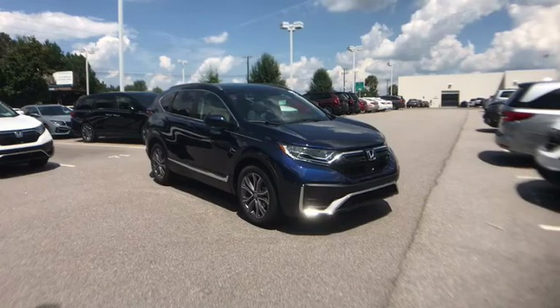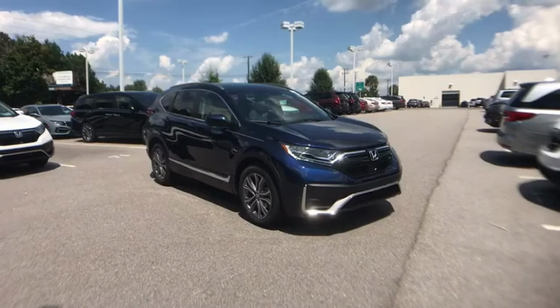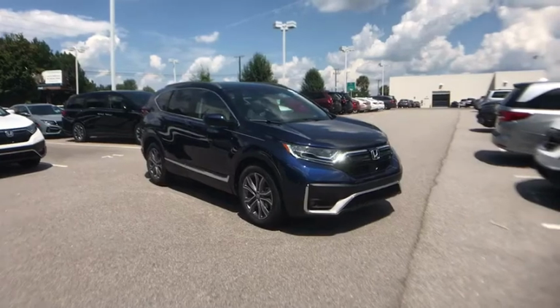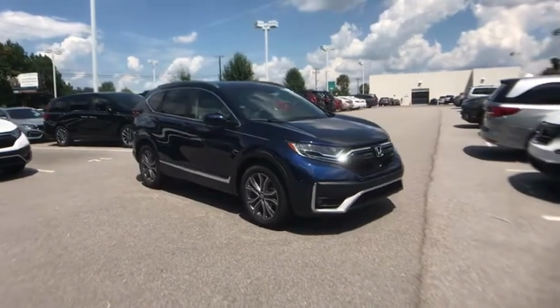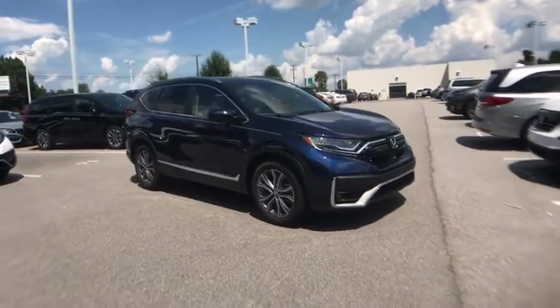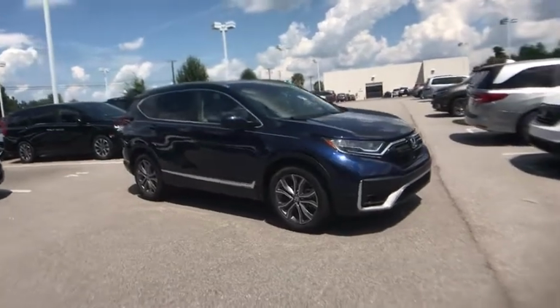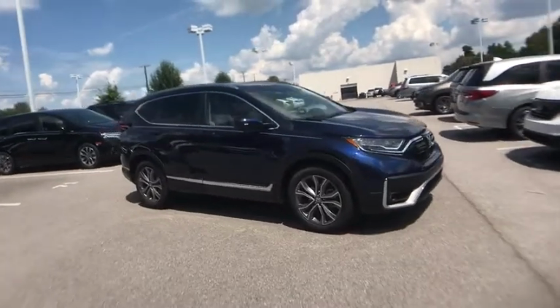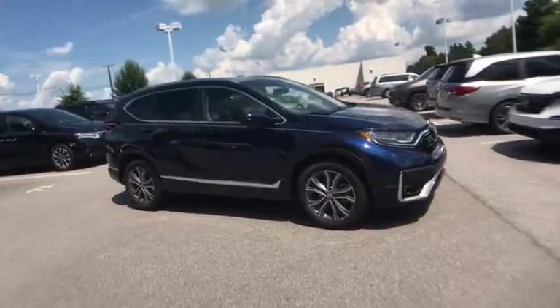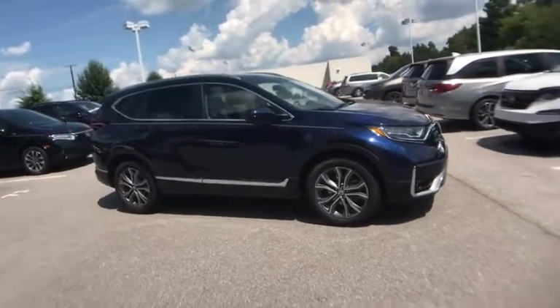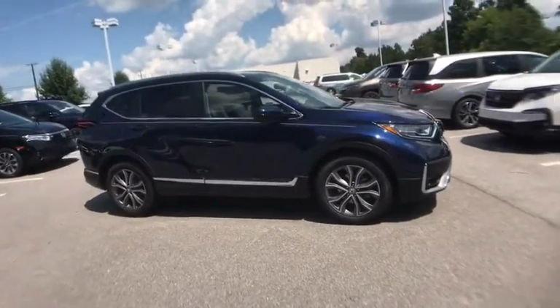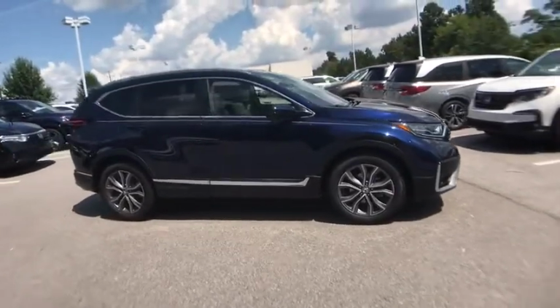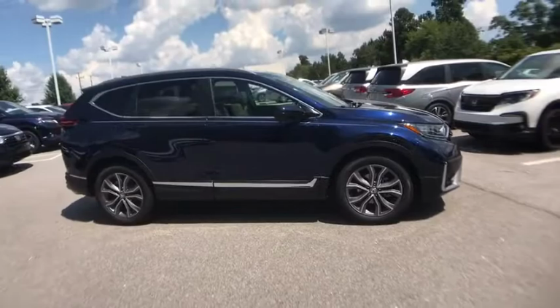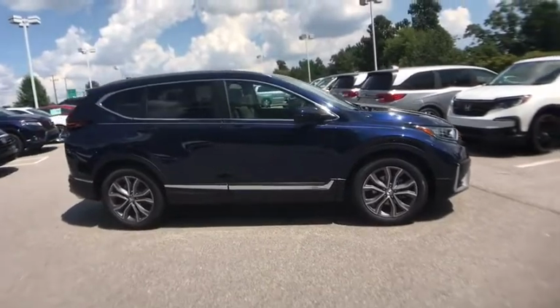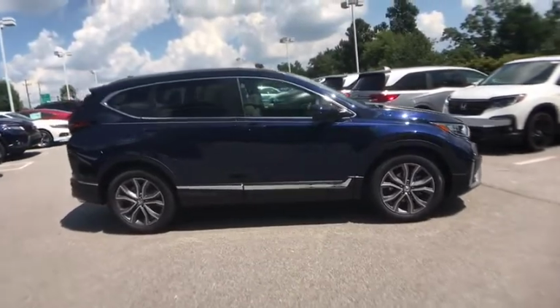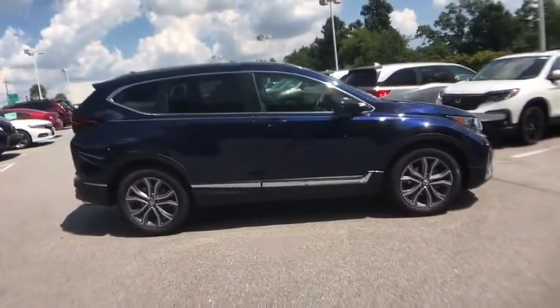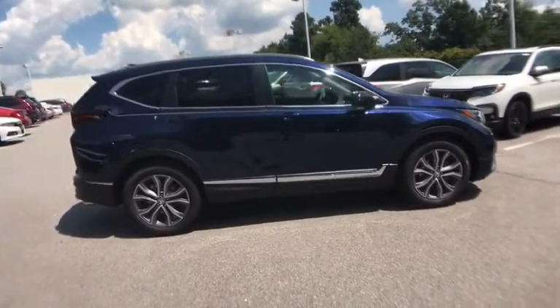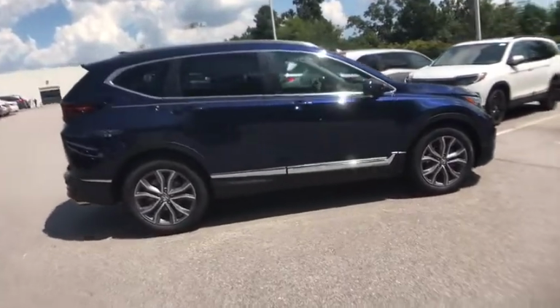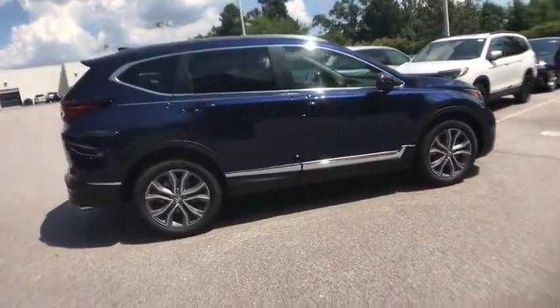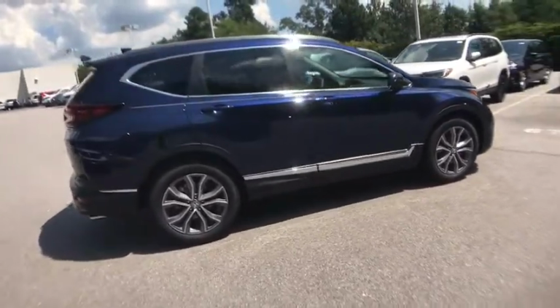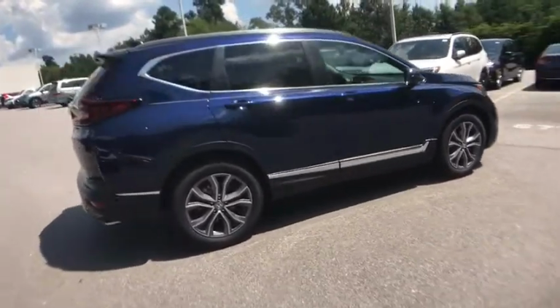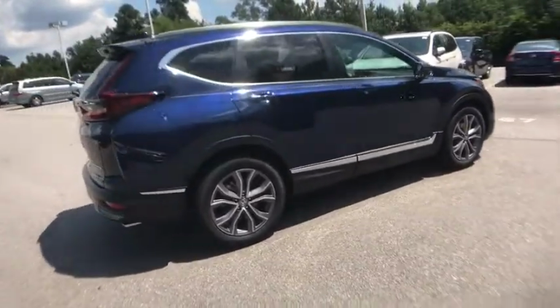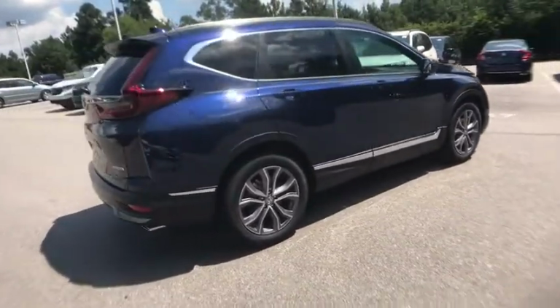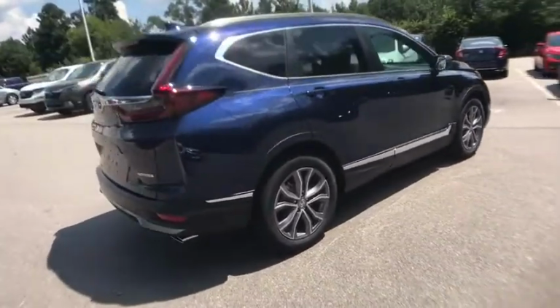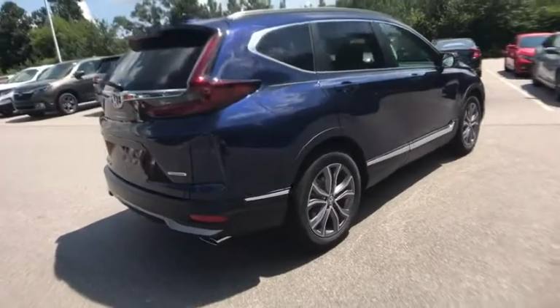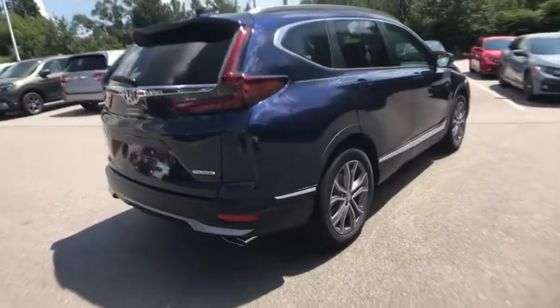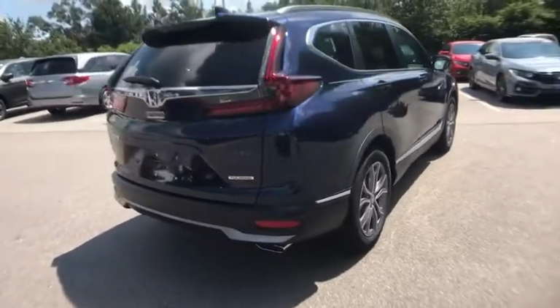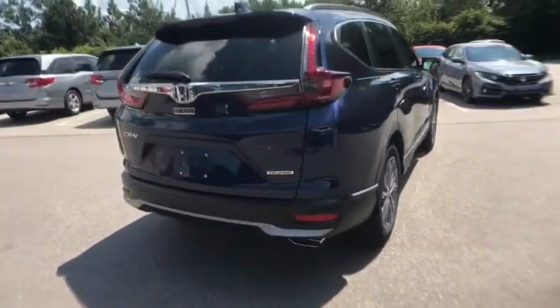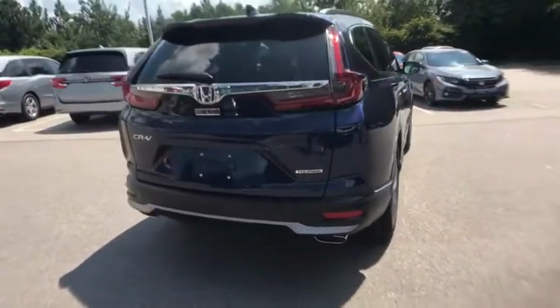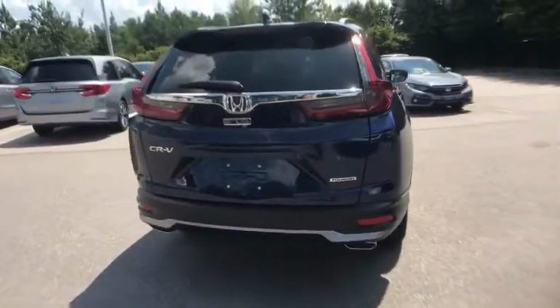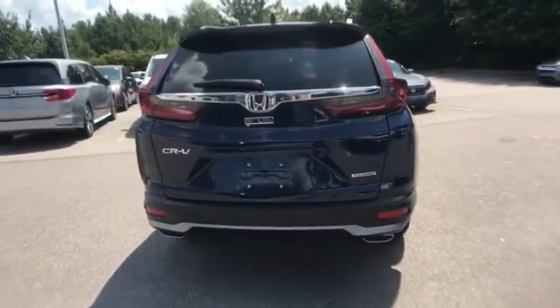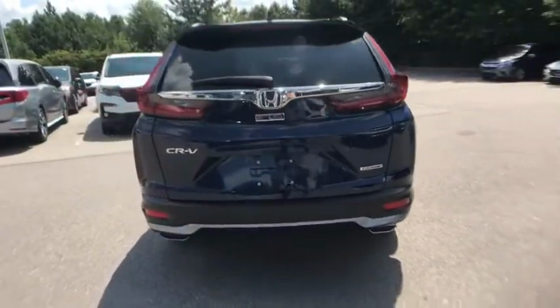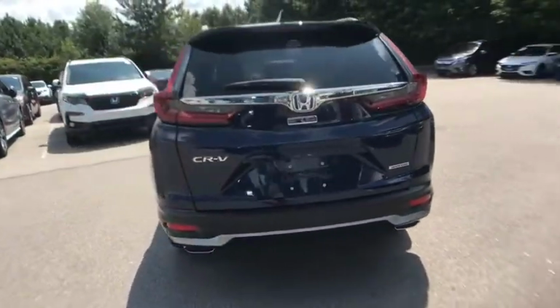You are going to love the 2020 Honda CRV — a top recommended vehicle because of its car-like driving manners, good value, cool technology, and comfy interior. This vehicle has less than 100 miles.